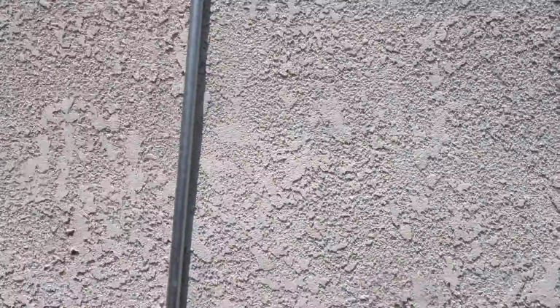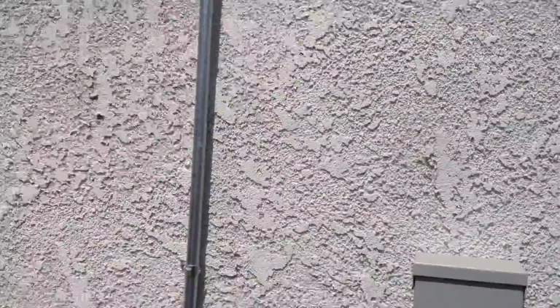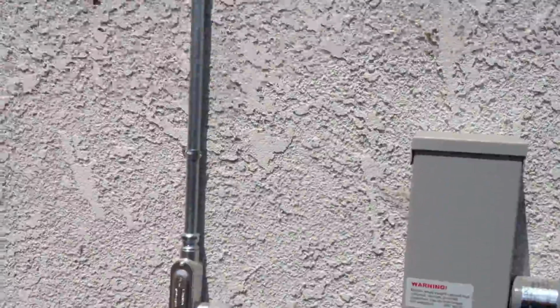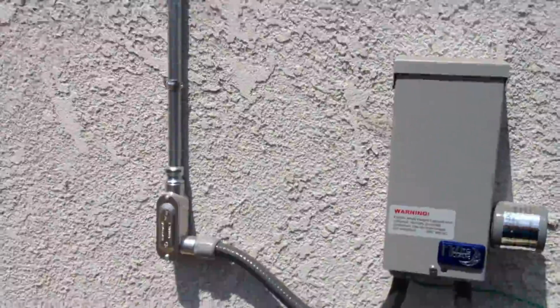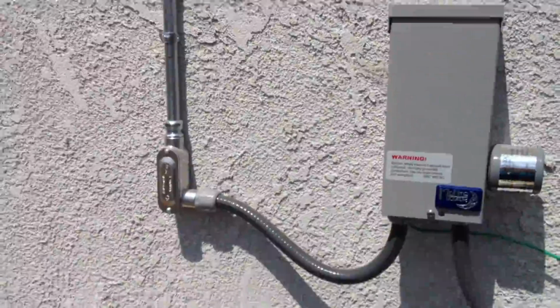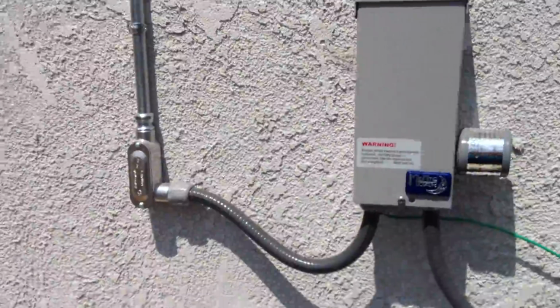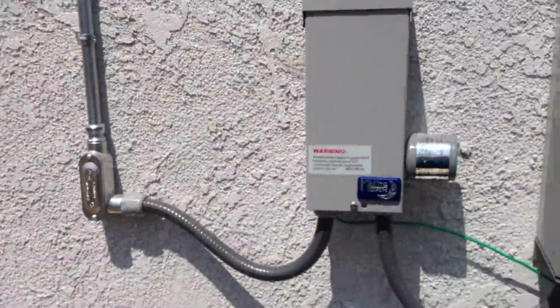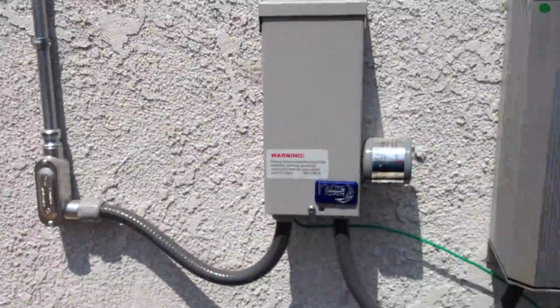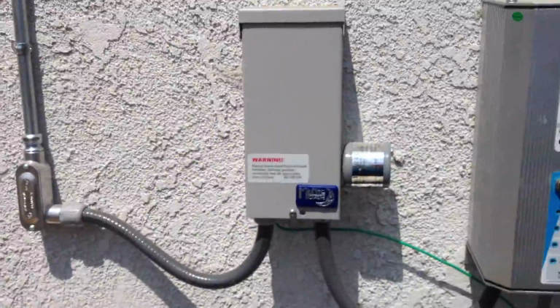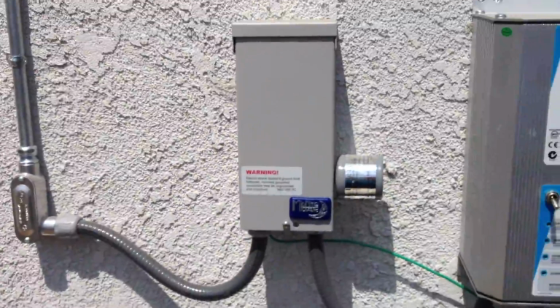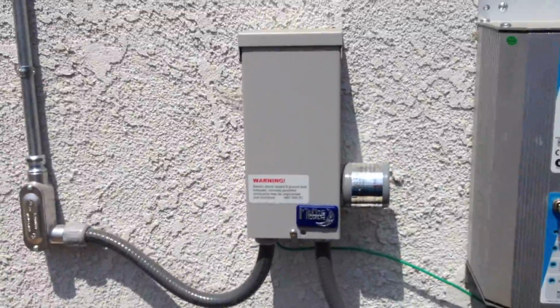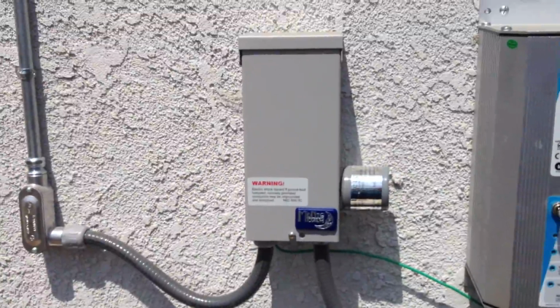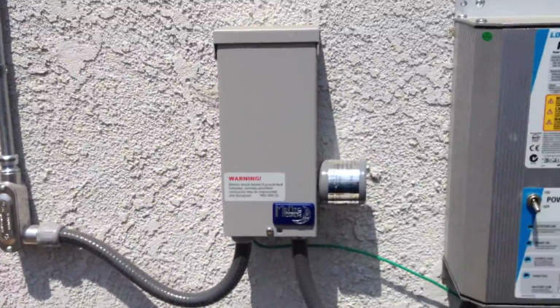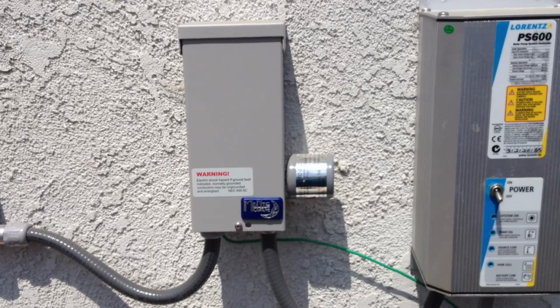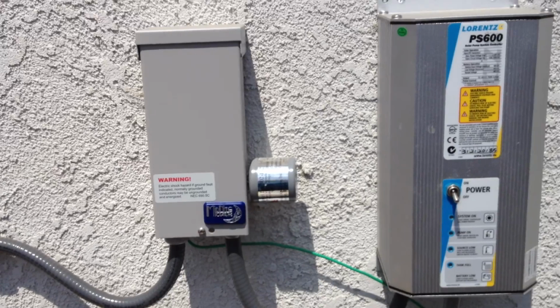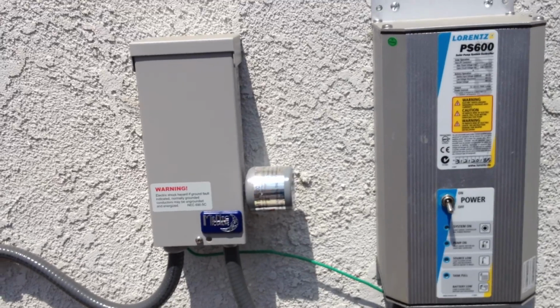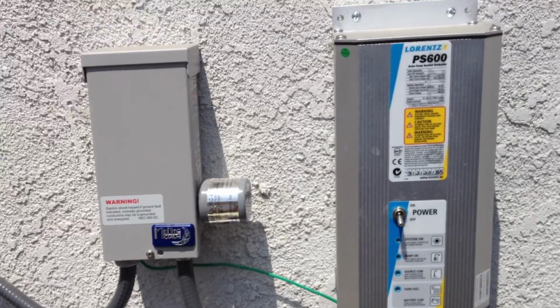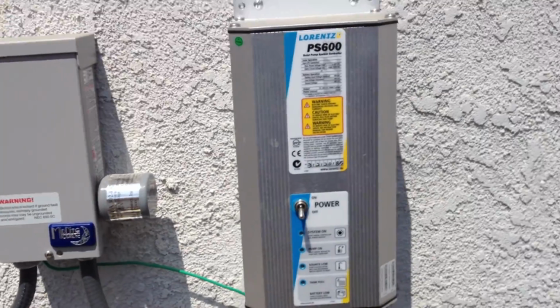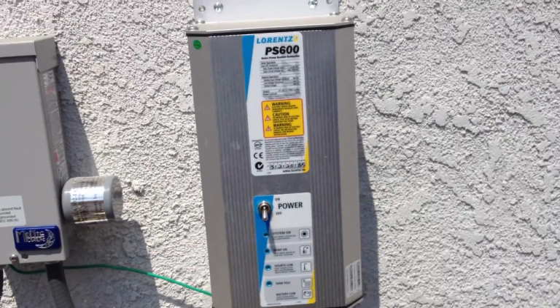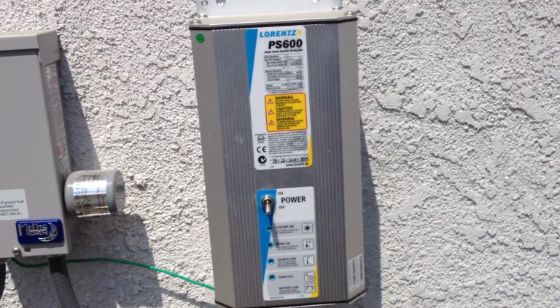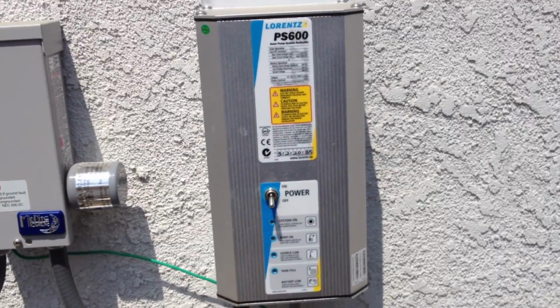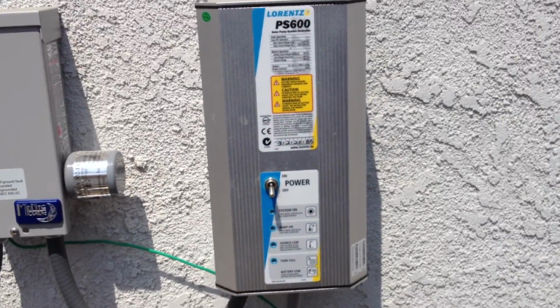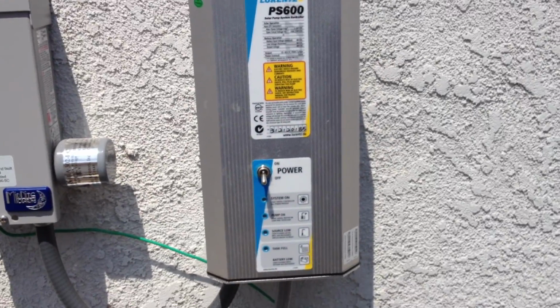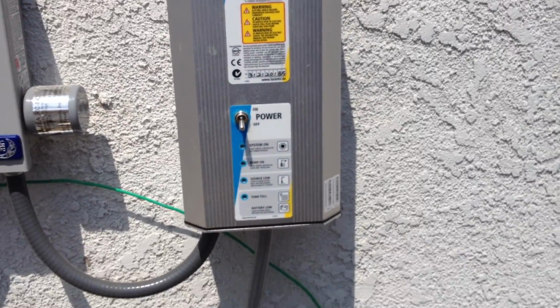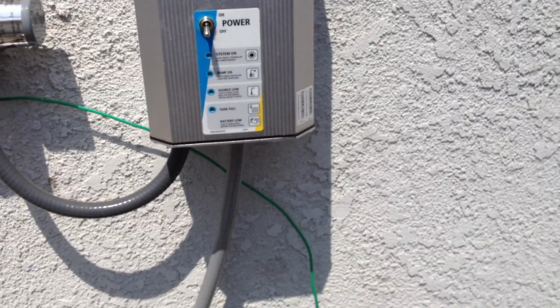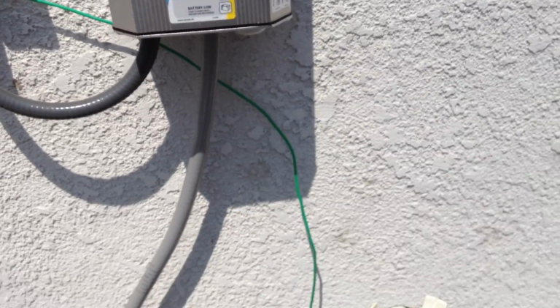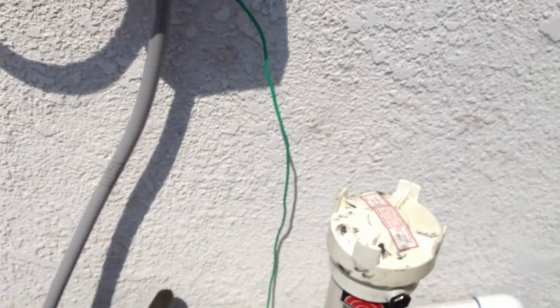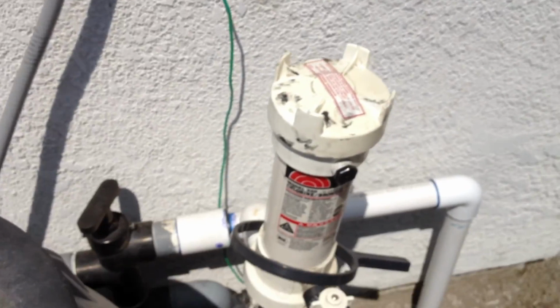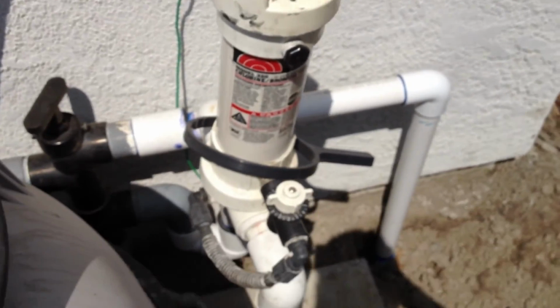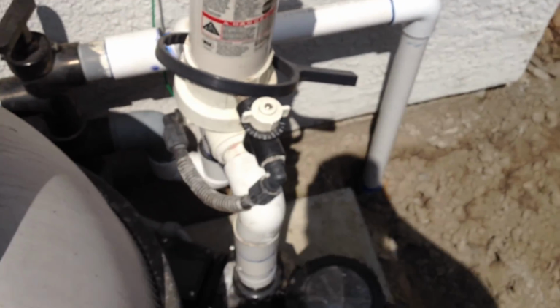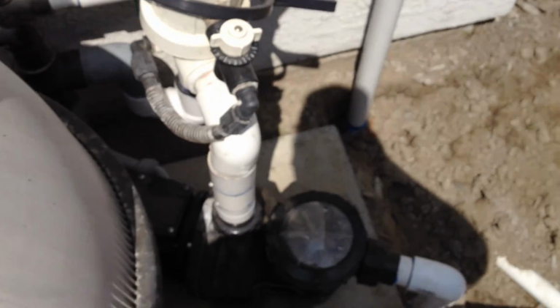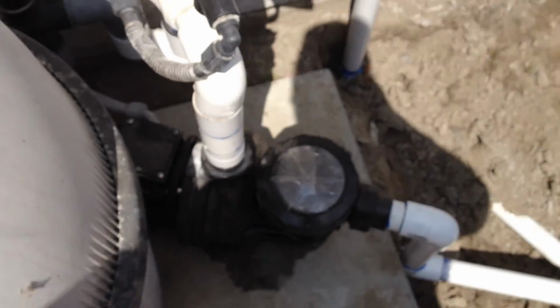It comes down to the breaker box, power control, and the pool pump.